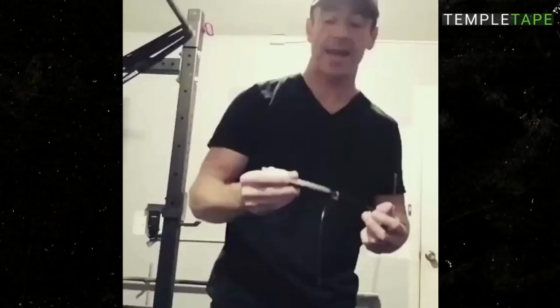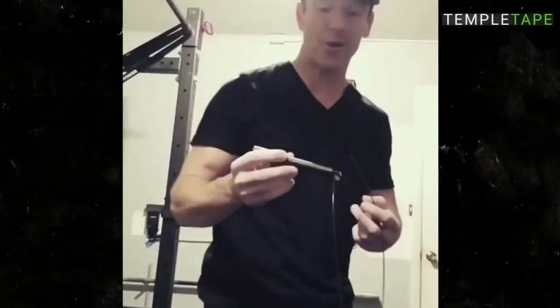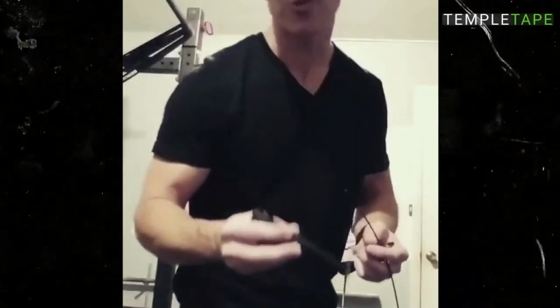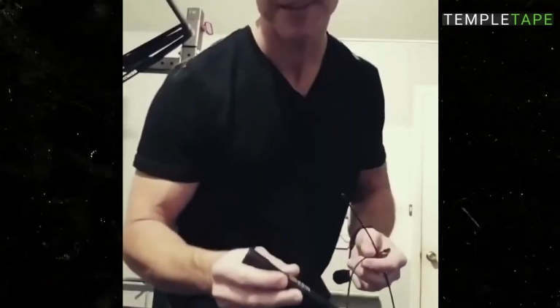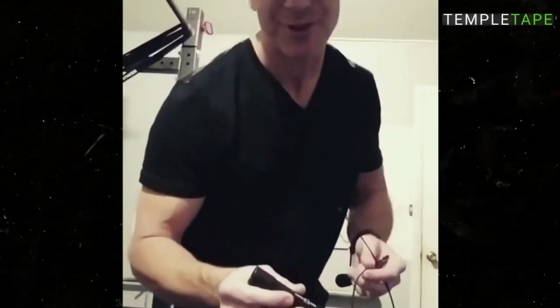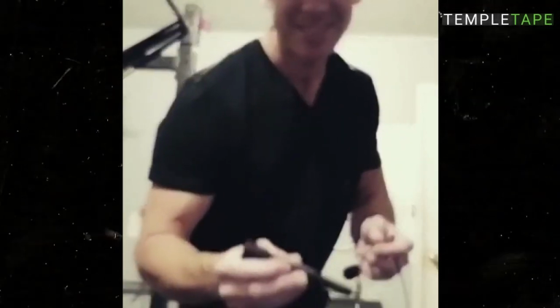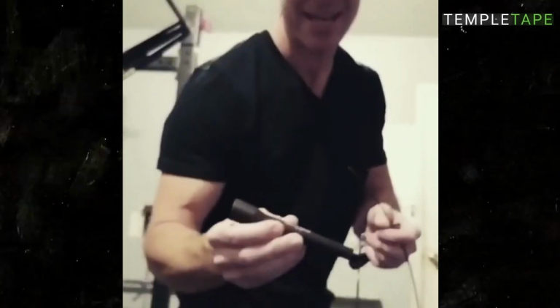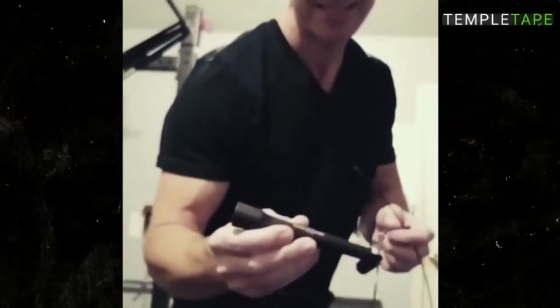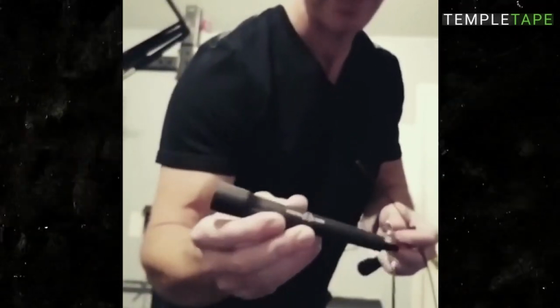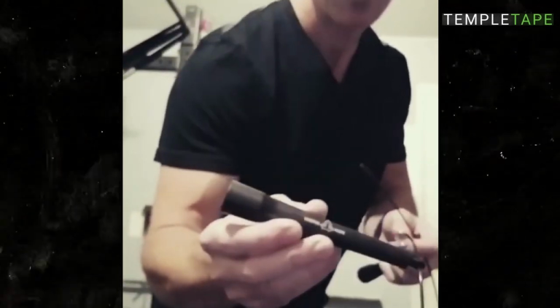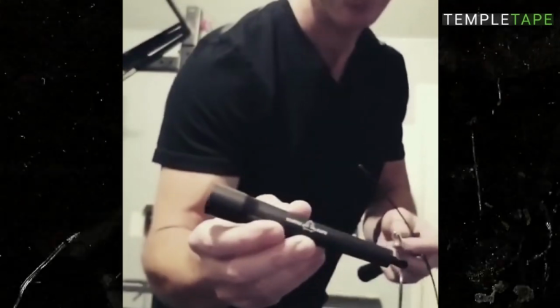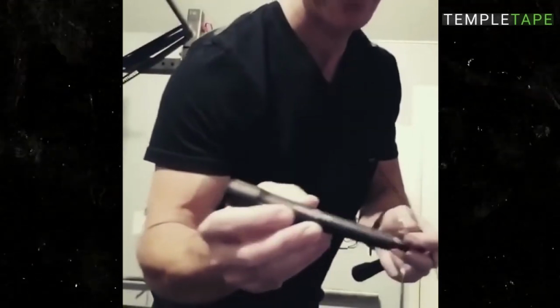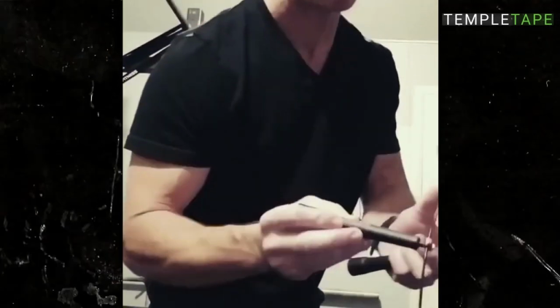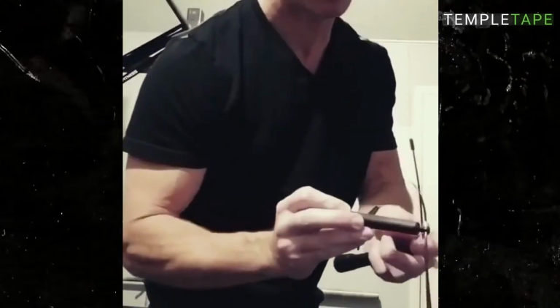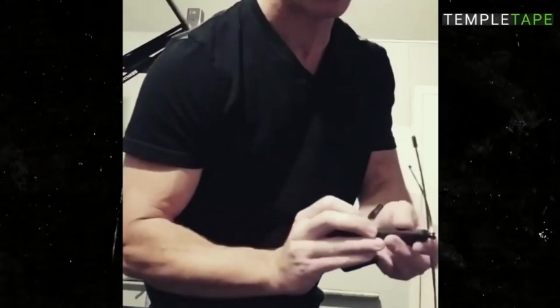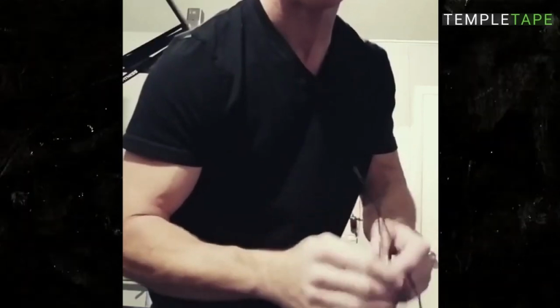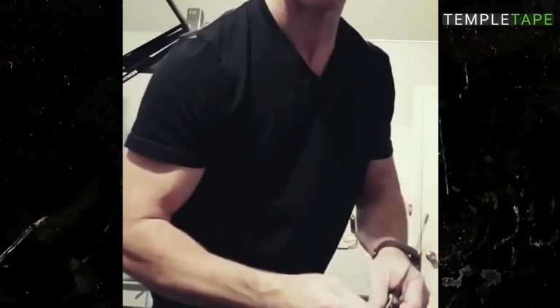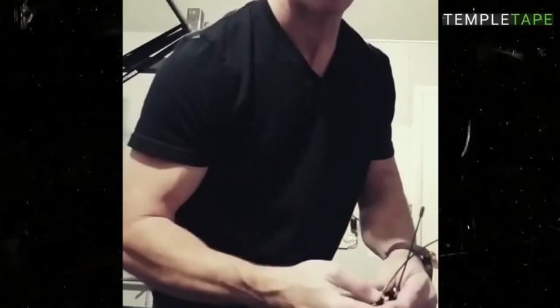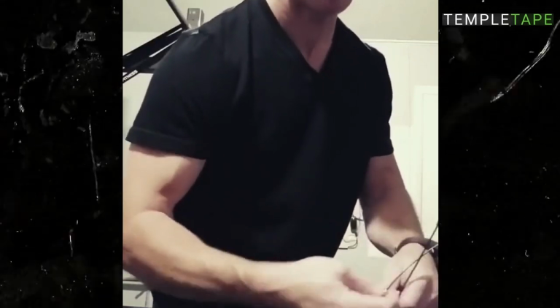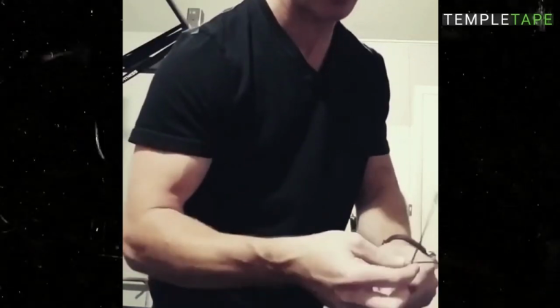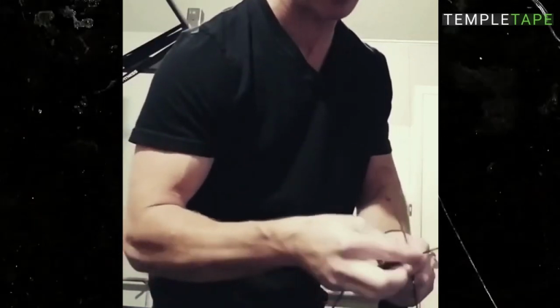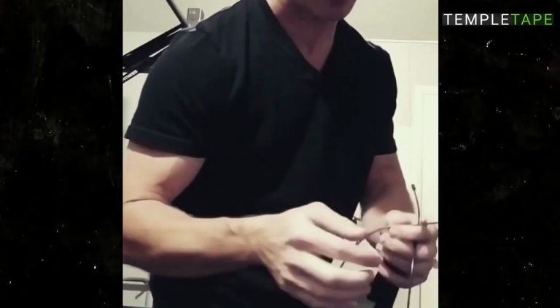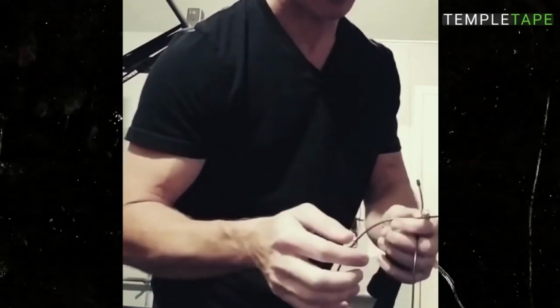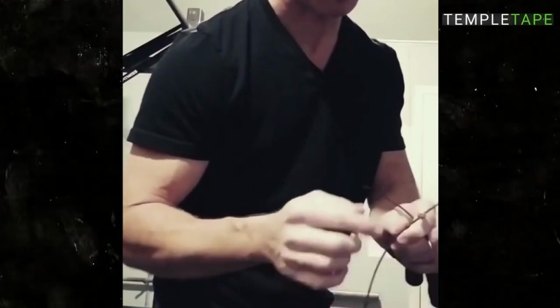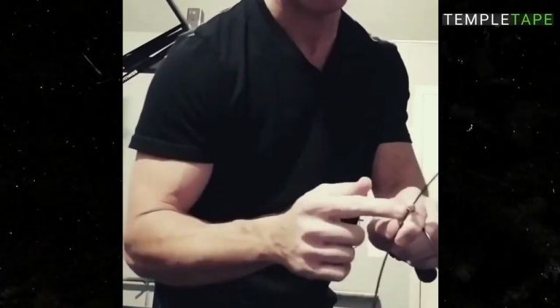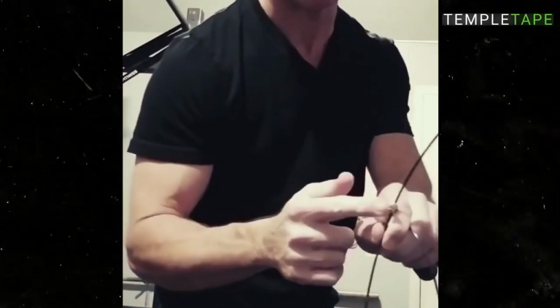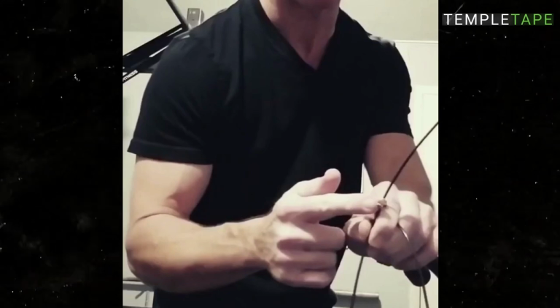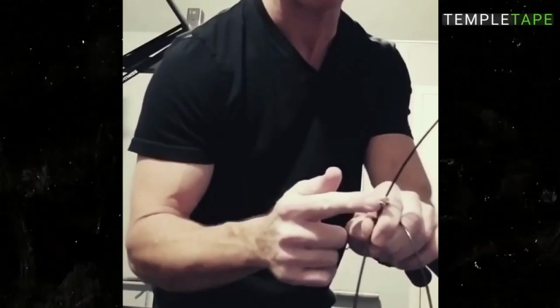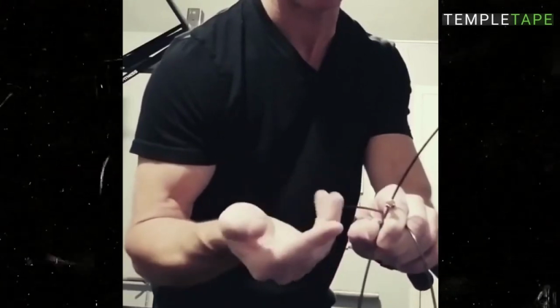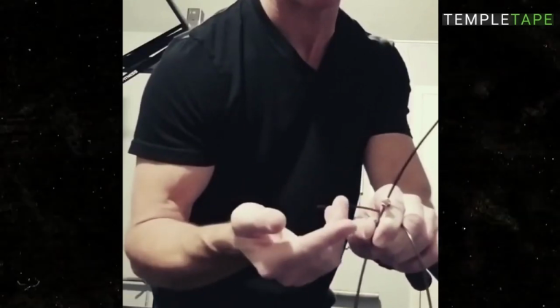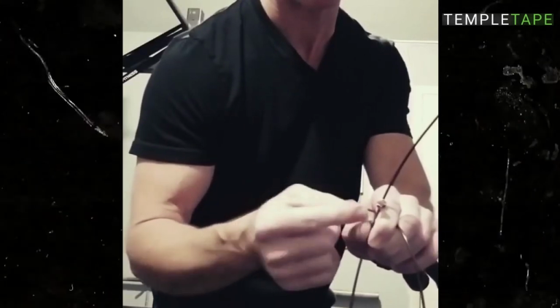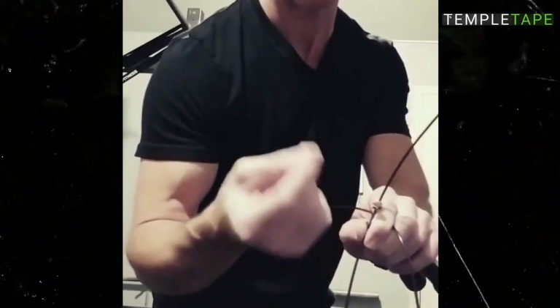Hey, all my CrossFitting friends! I got a Temple Tape jump rope yesterday and I'm going to test it out now. It comes with these bigger screws — that's one thing I noticed. Another one has little screws where you need a screwdriver to tighten it.